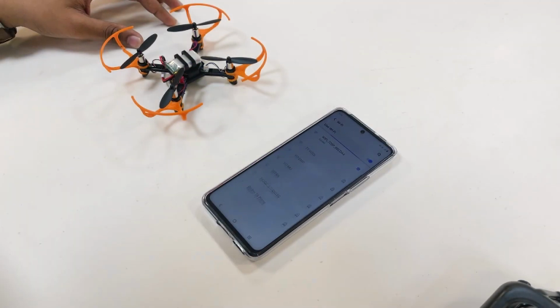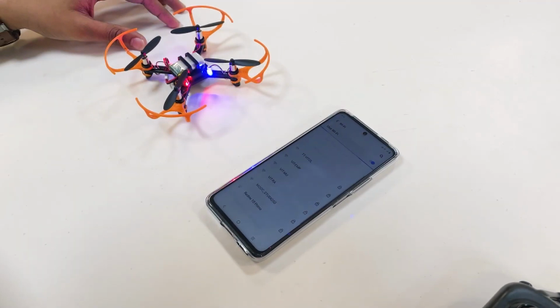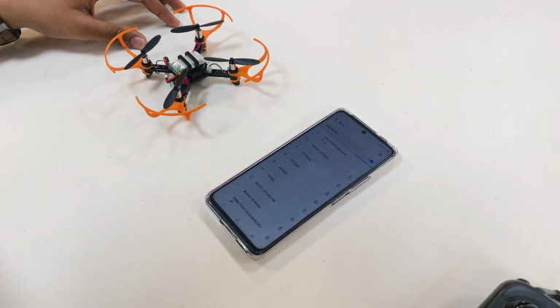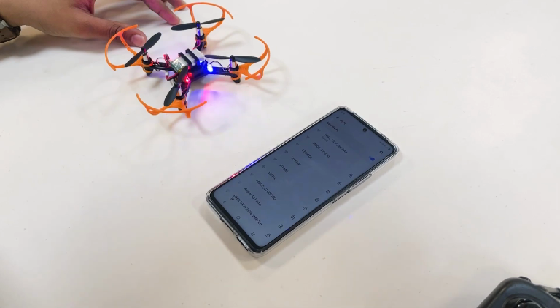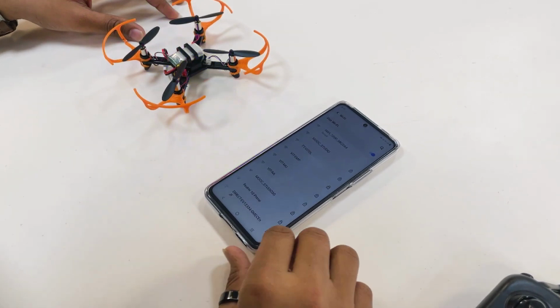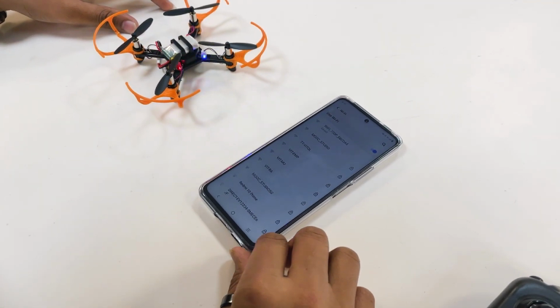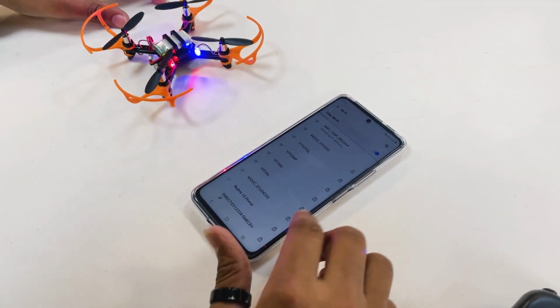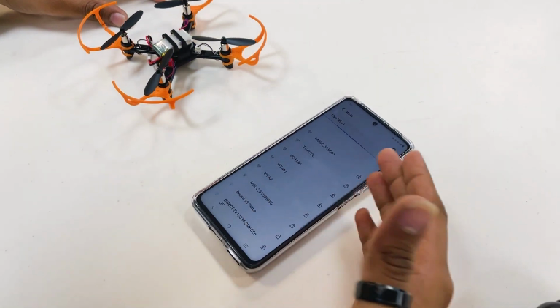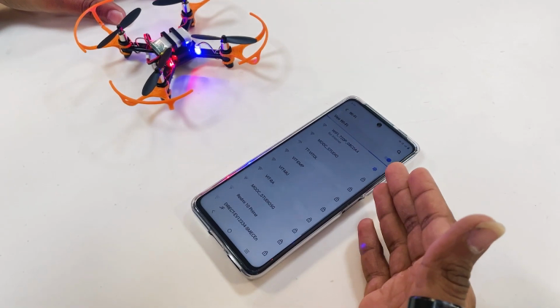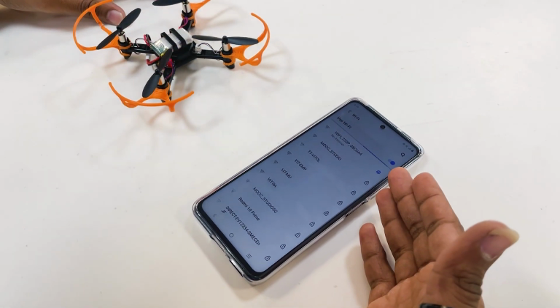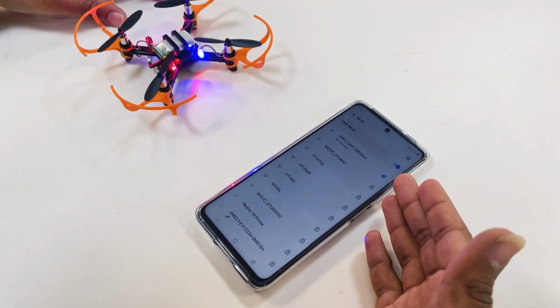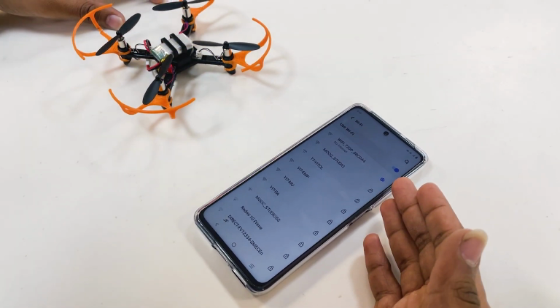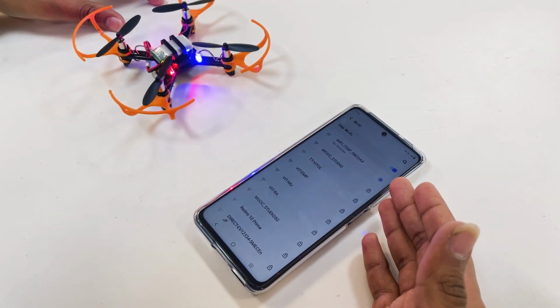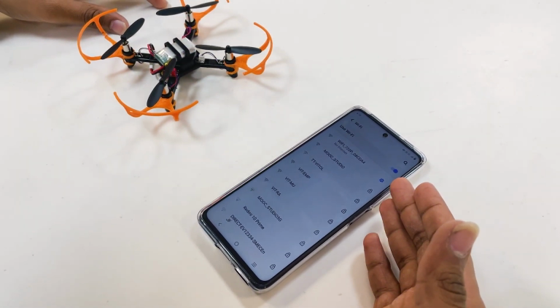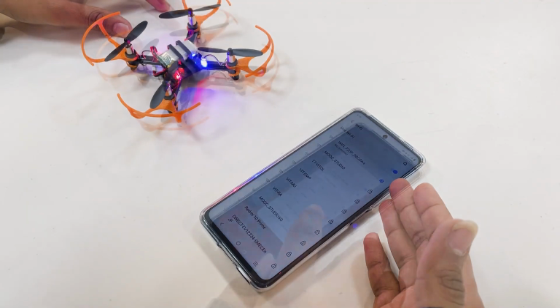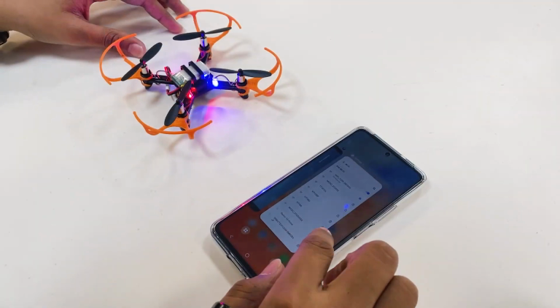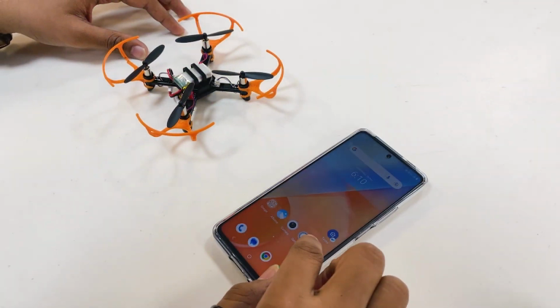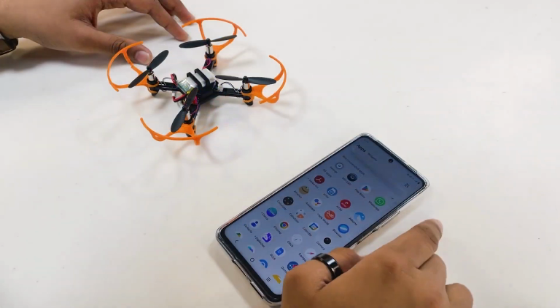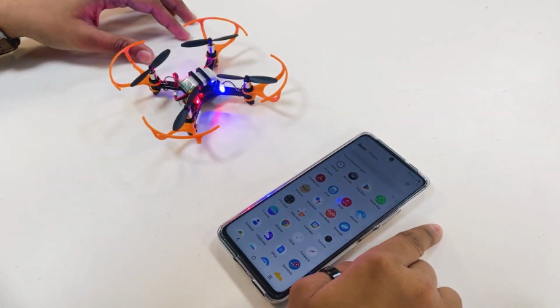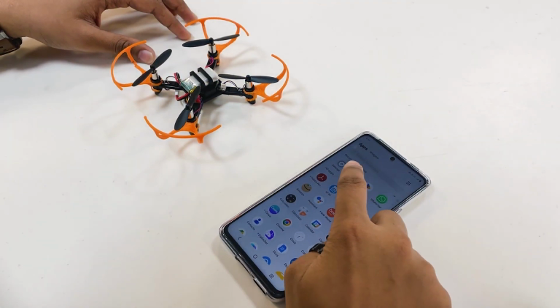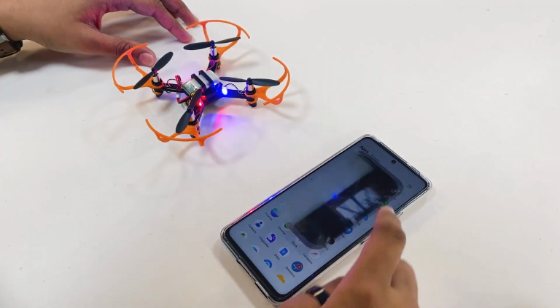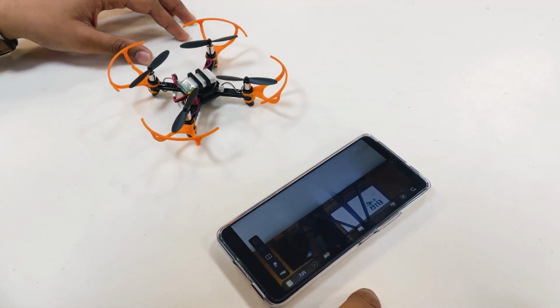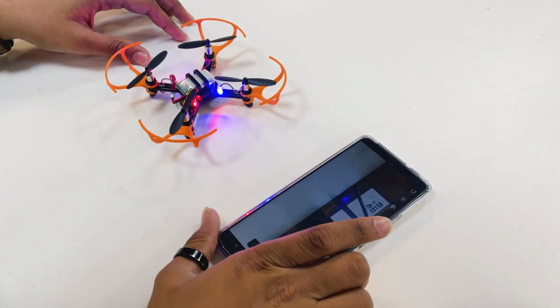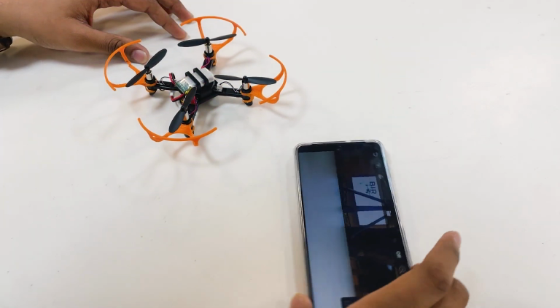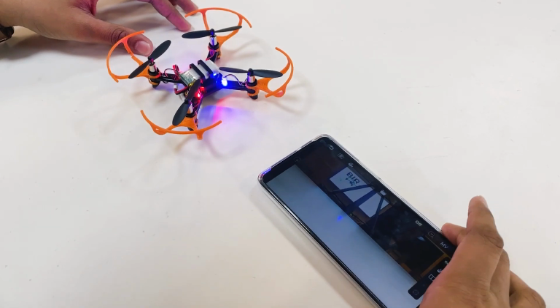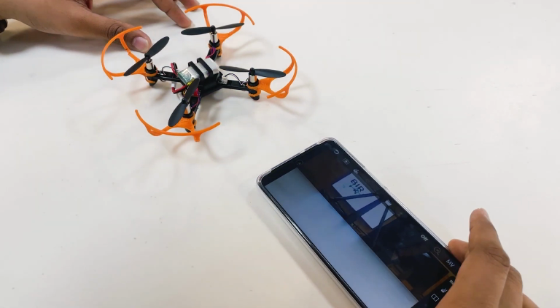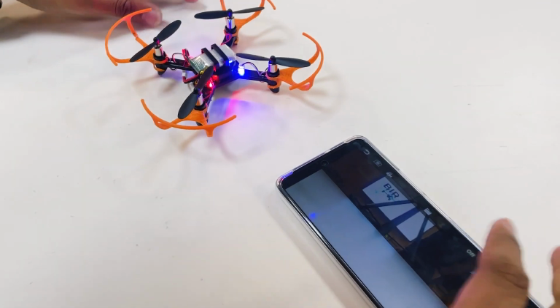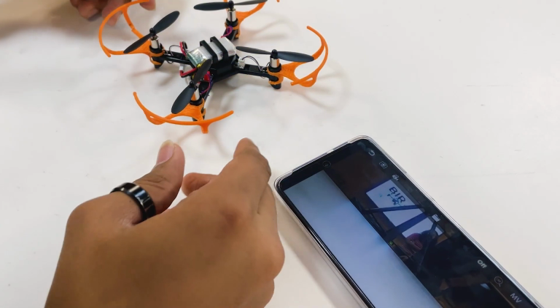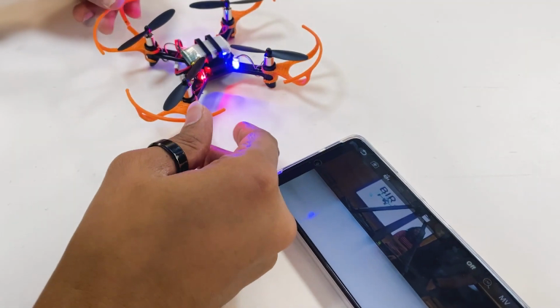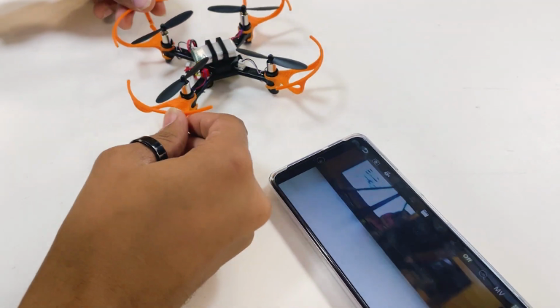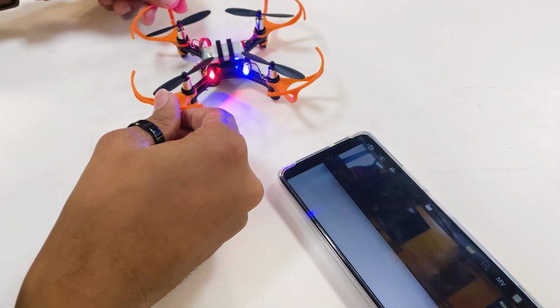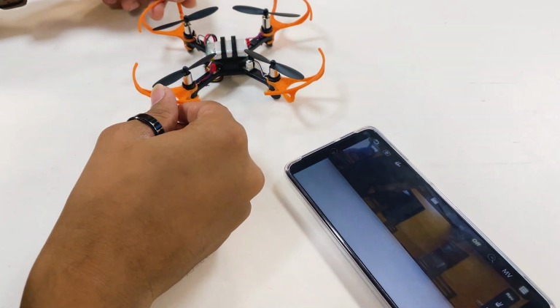To connect your camera feed to your mobile phone for videography, connect it with the WiFi option '702P' in your WiFi settings. Open the app WiFi UAP. Once your drone is connected, you can get the footage from the drone.